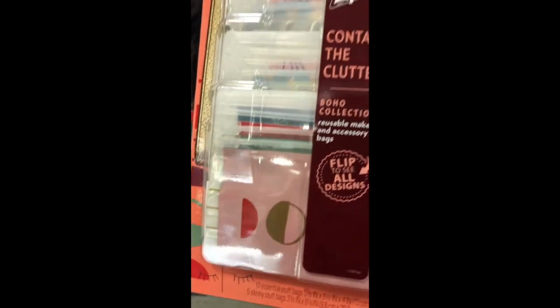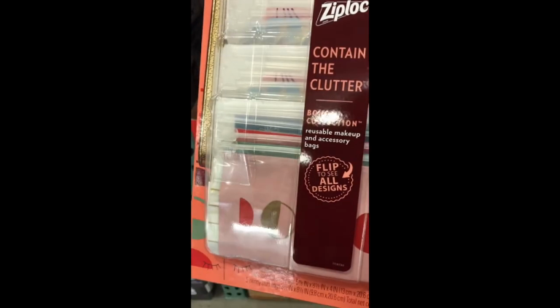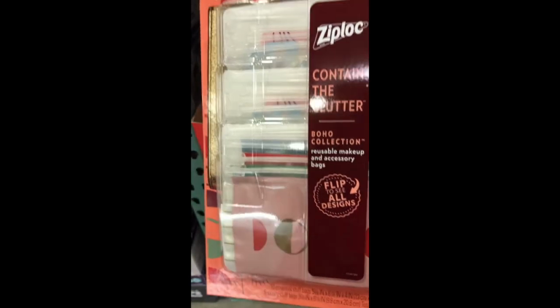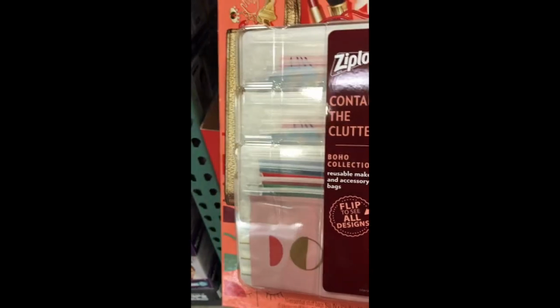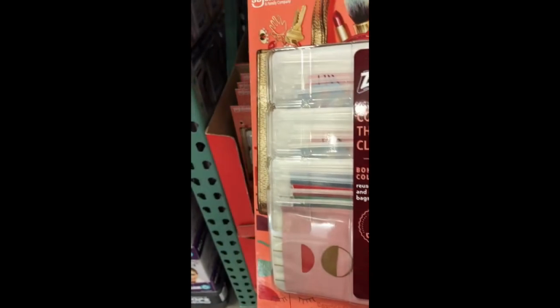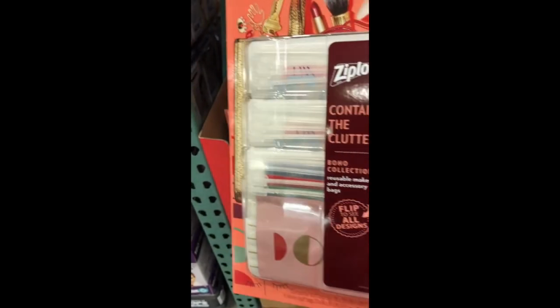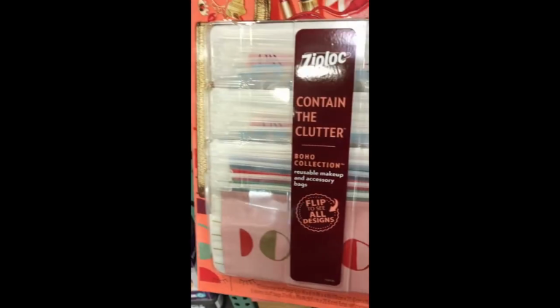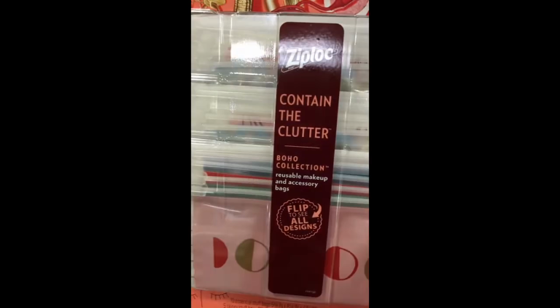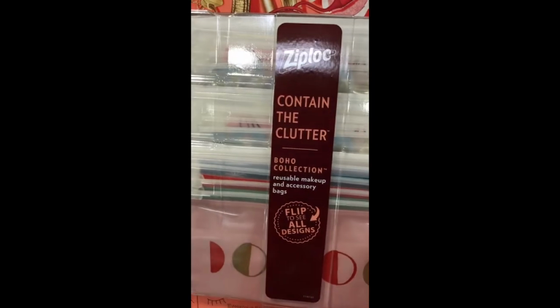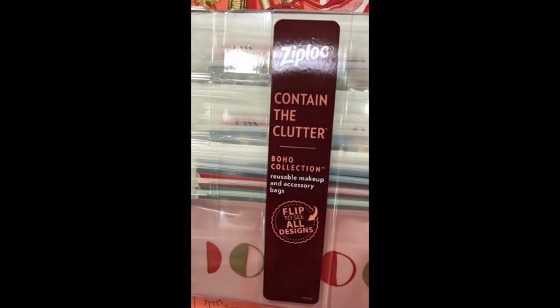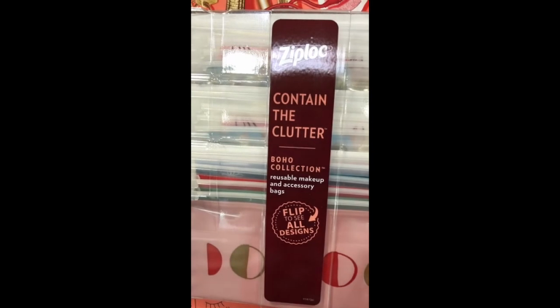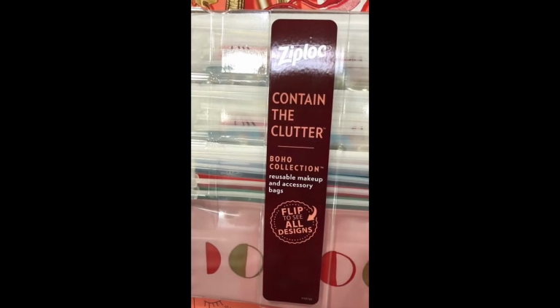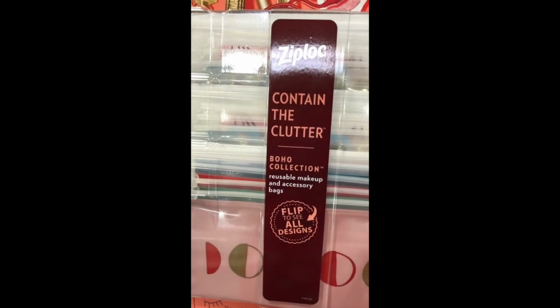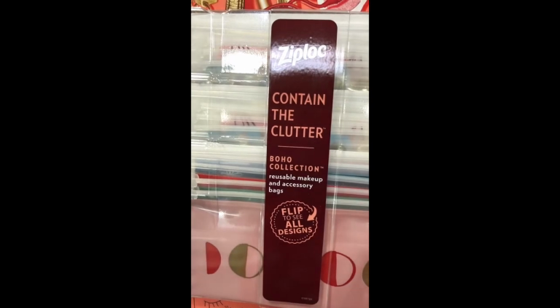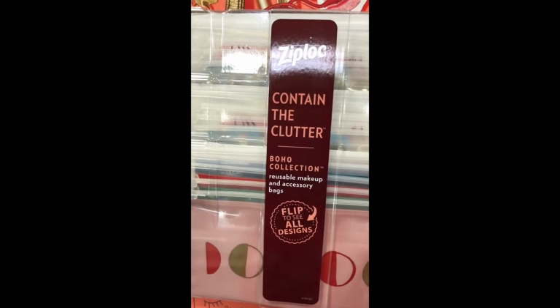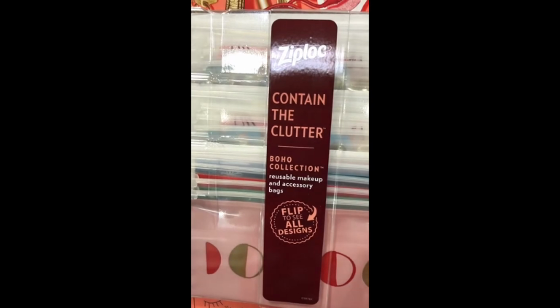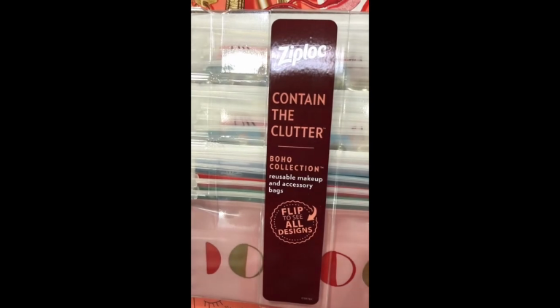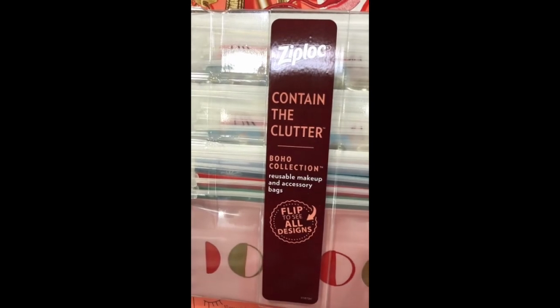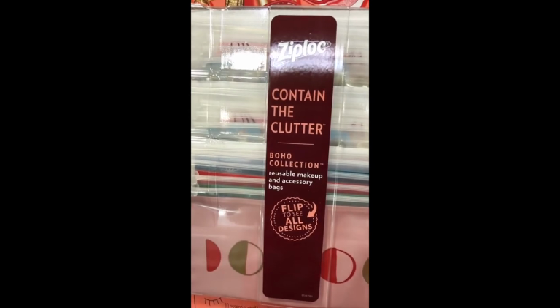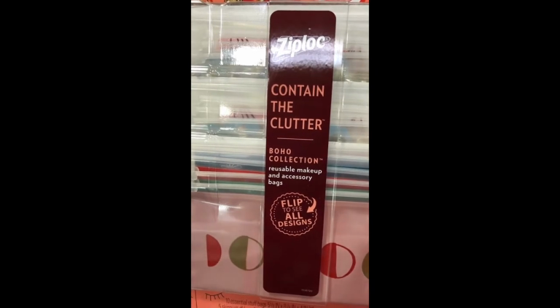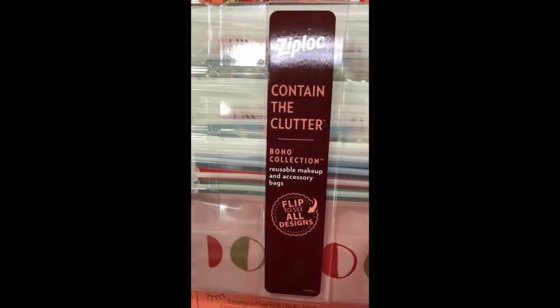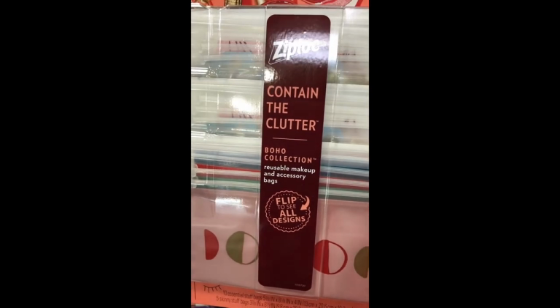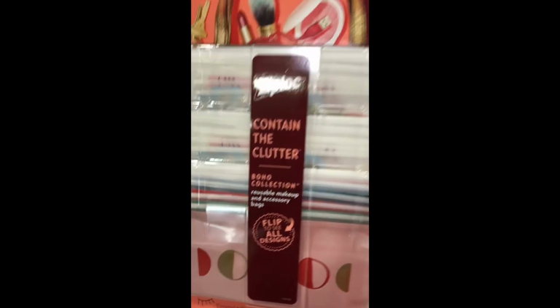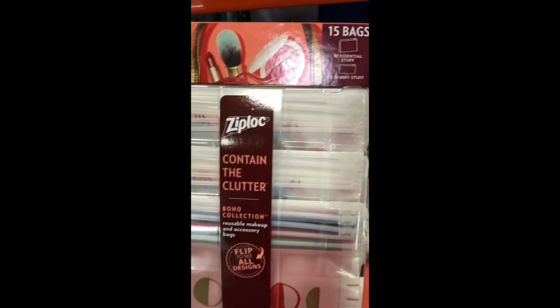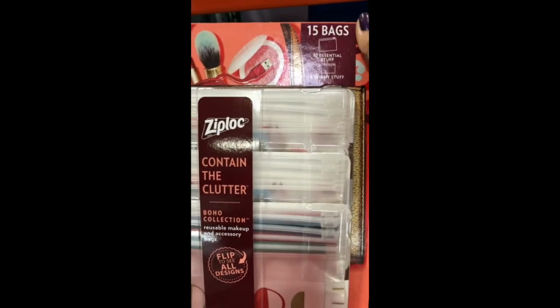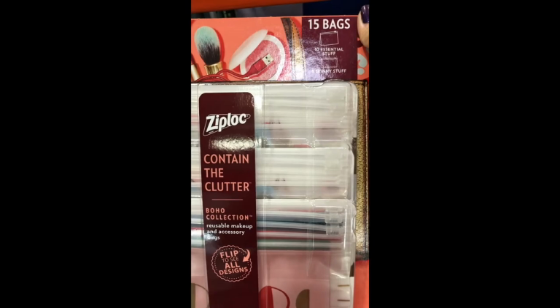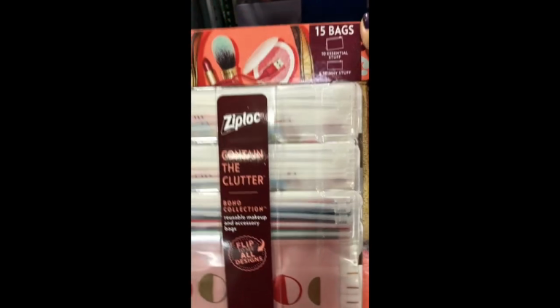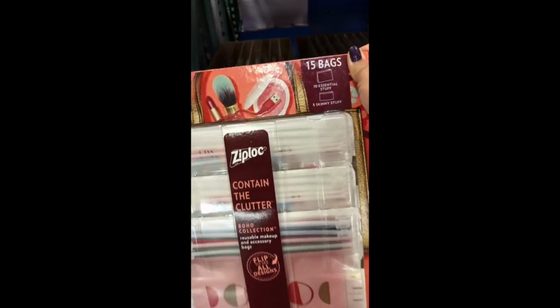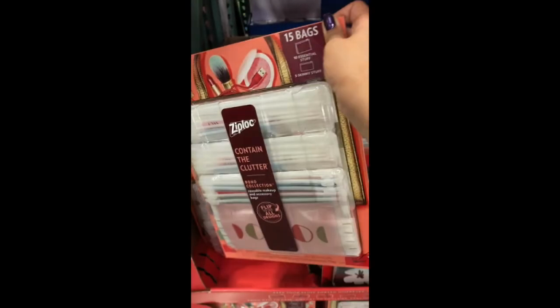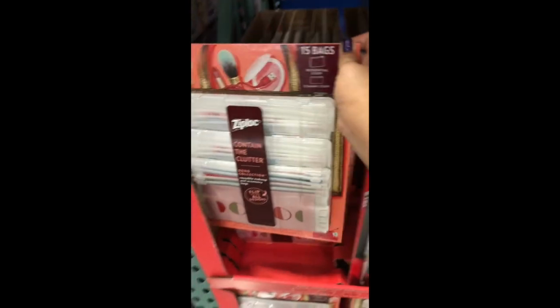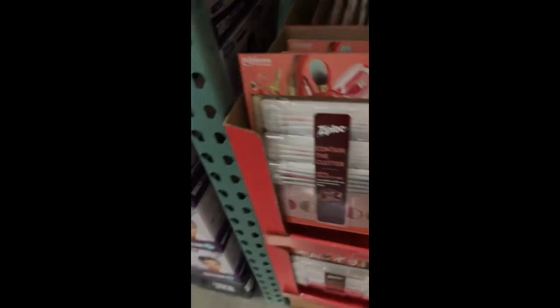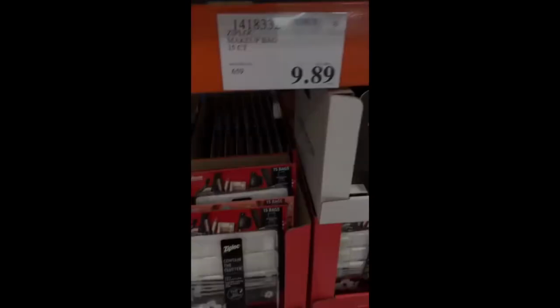Ziploc makes reusable makeup bags! The set comes in a variety of sizes, so that's a great way to store your makeup.